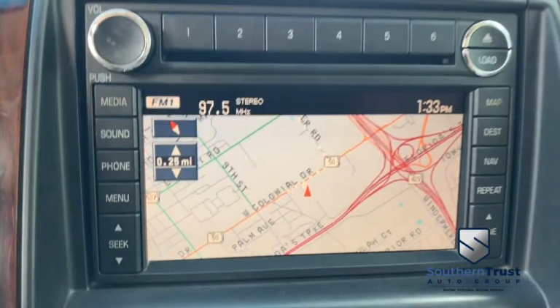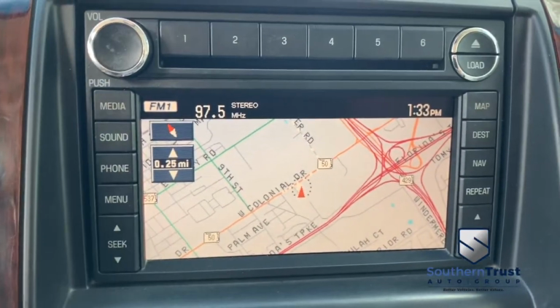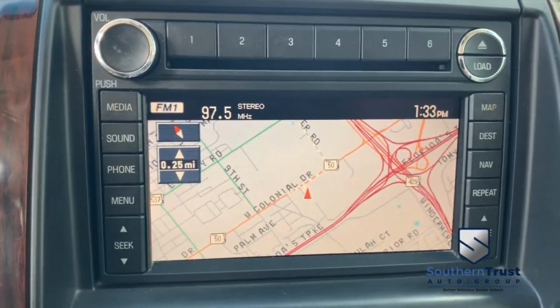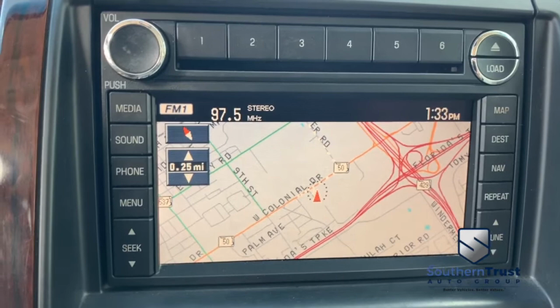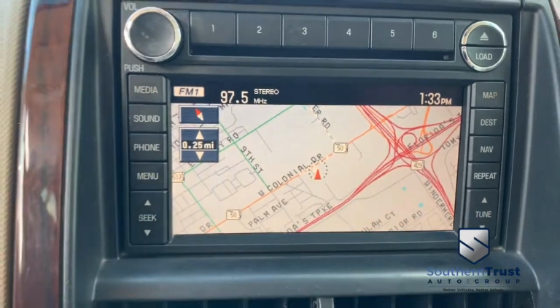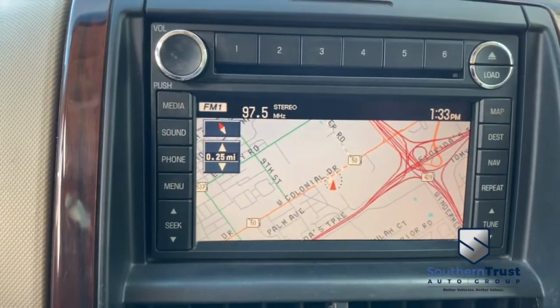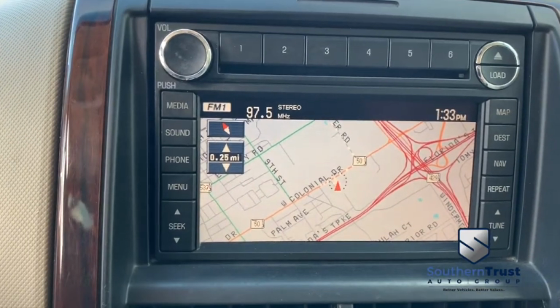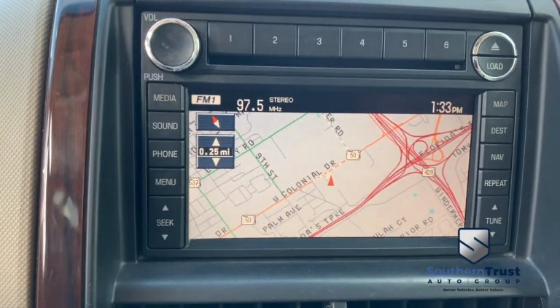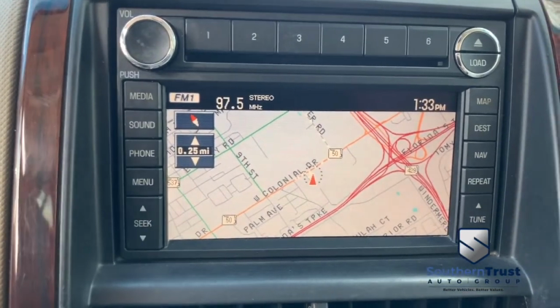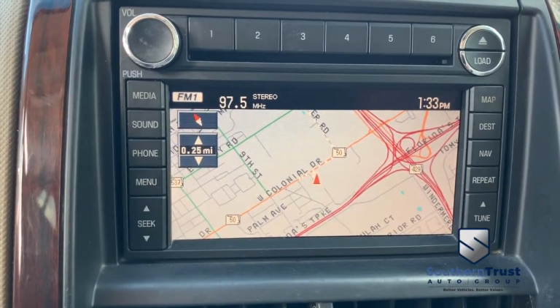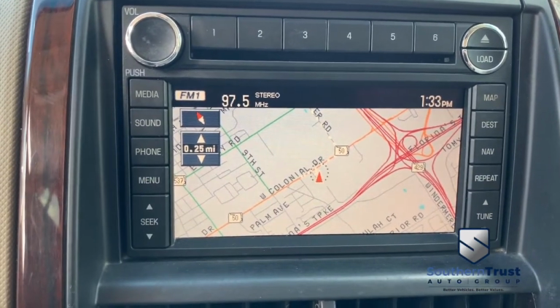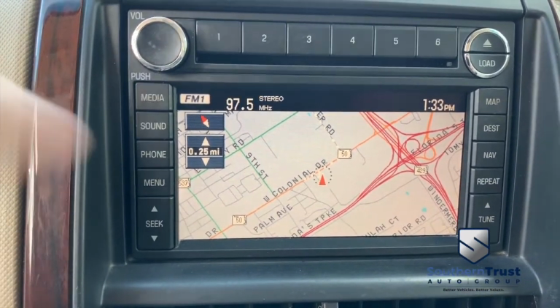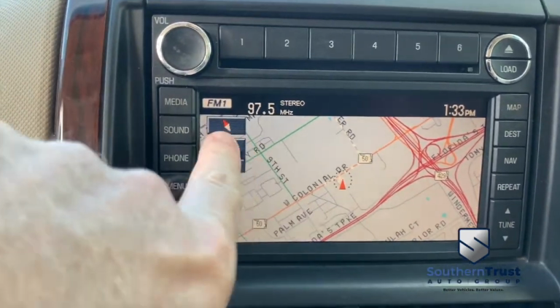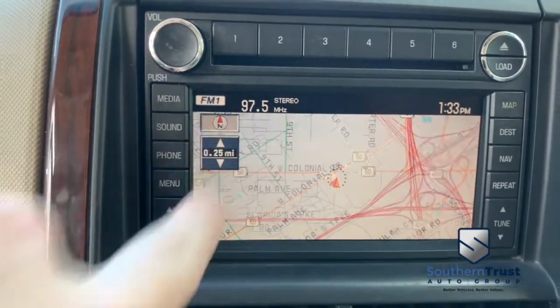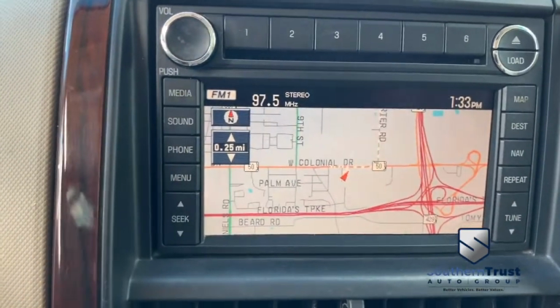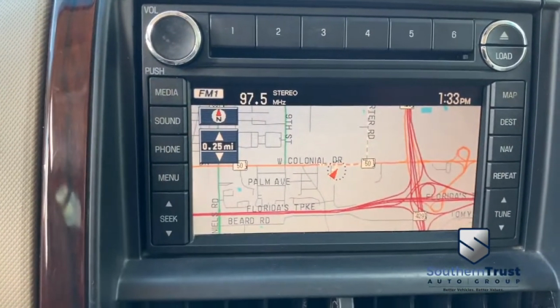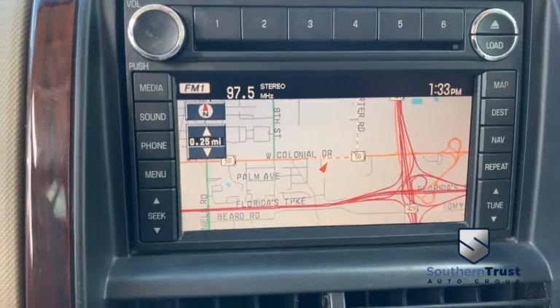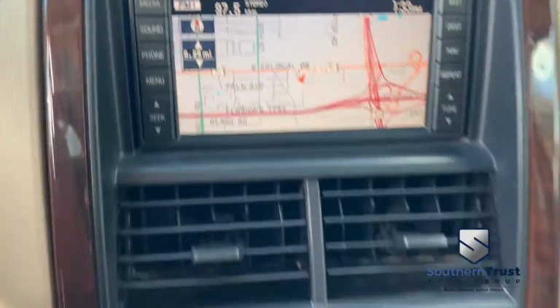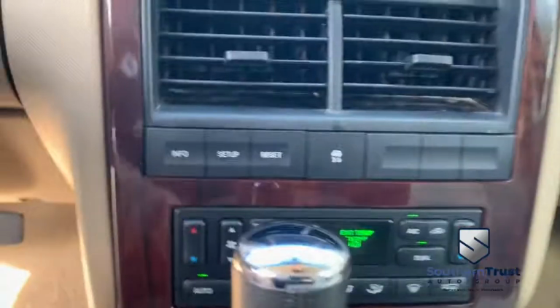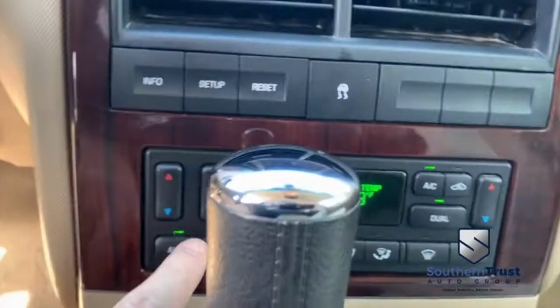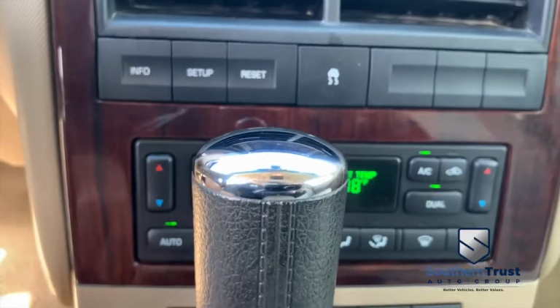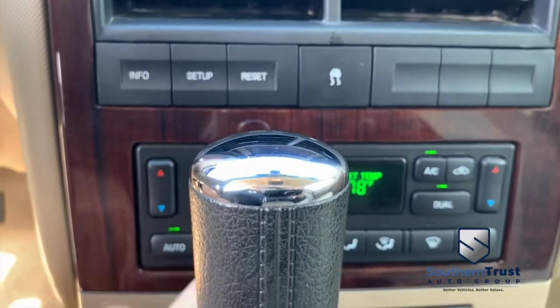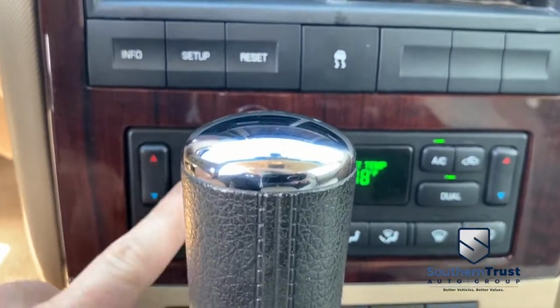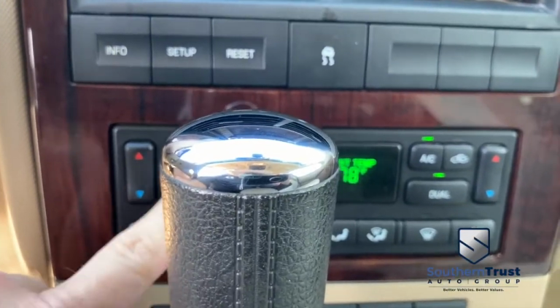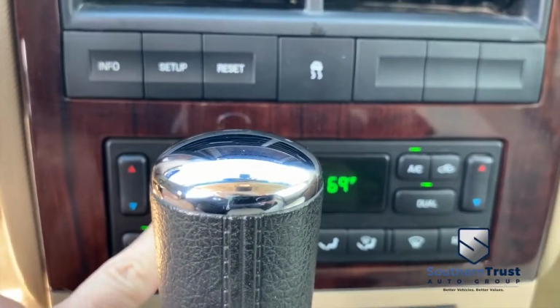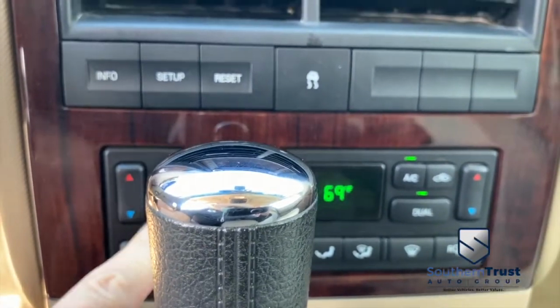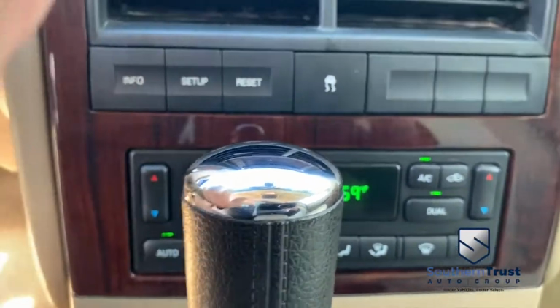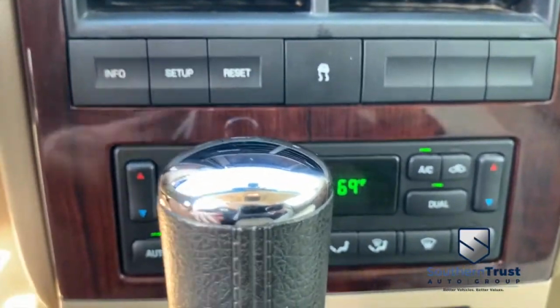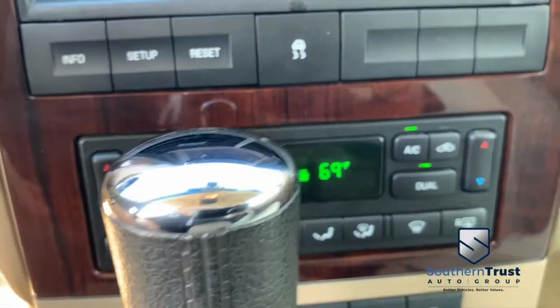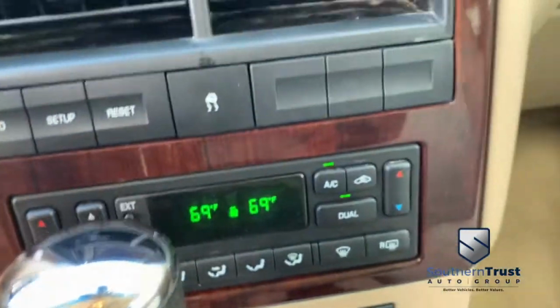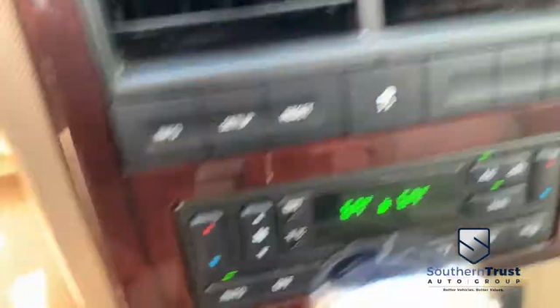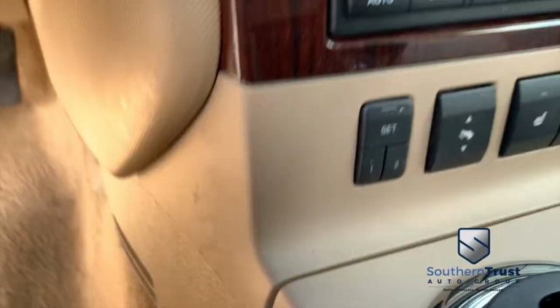You got your navigation, CD, MP3, Bluetooth, center console stereo touch screen system. You got your super cold dual climate control blowing out Arctic air — I'm going to turn that down before I get frostbite.